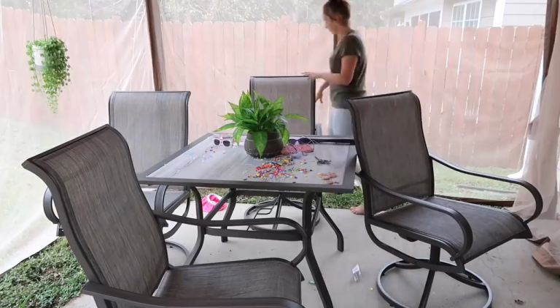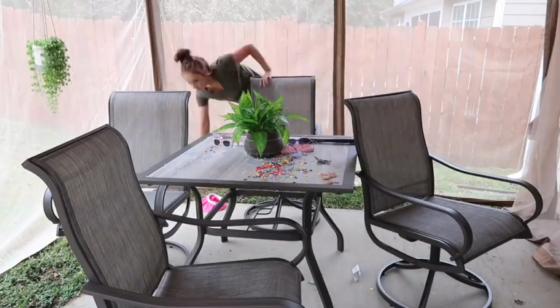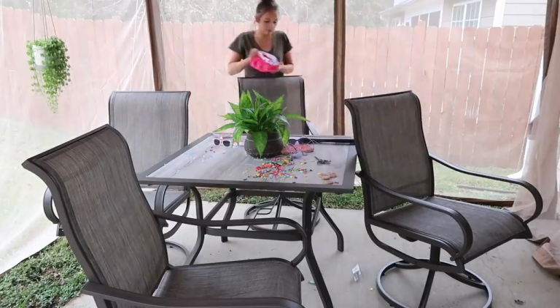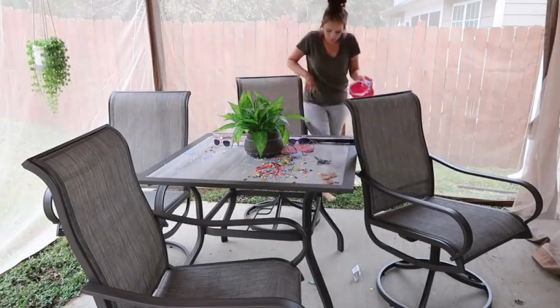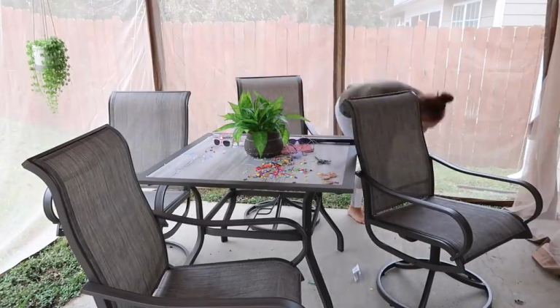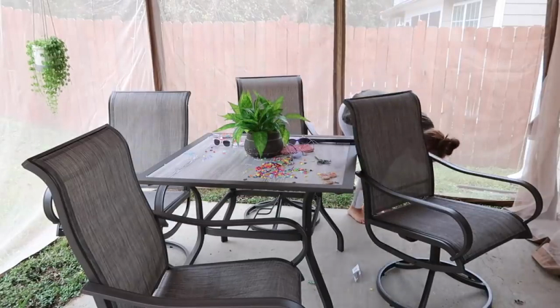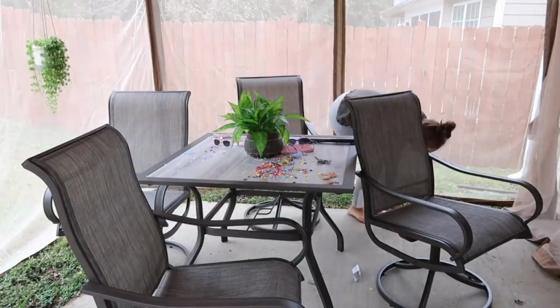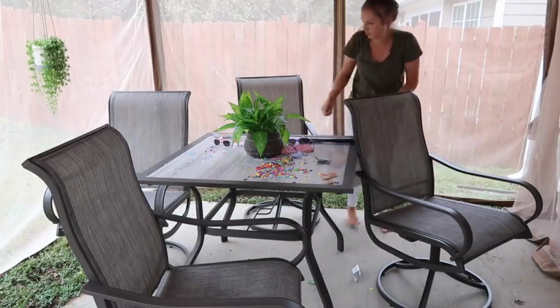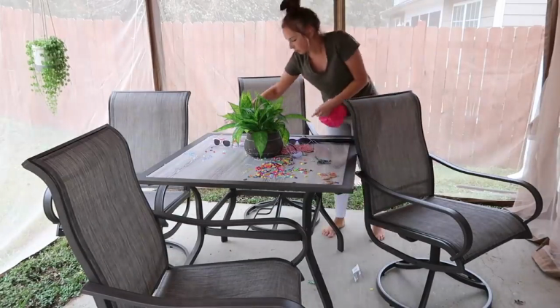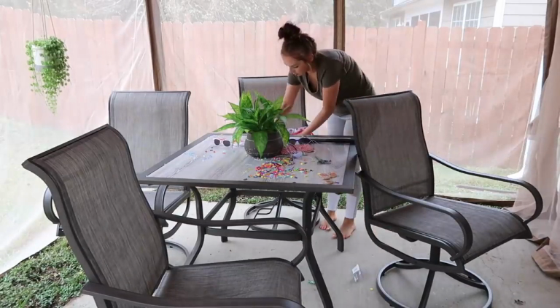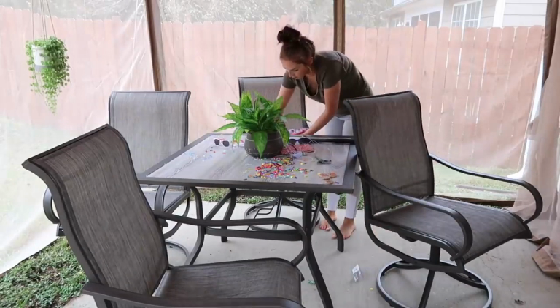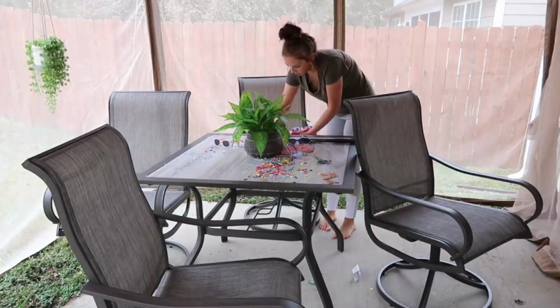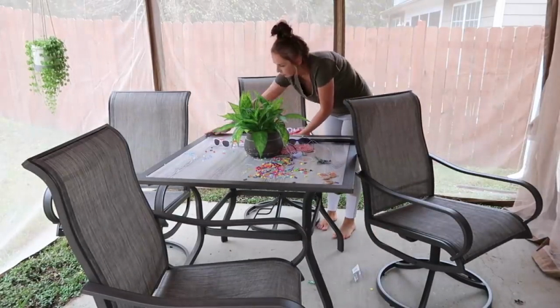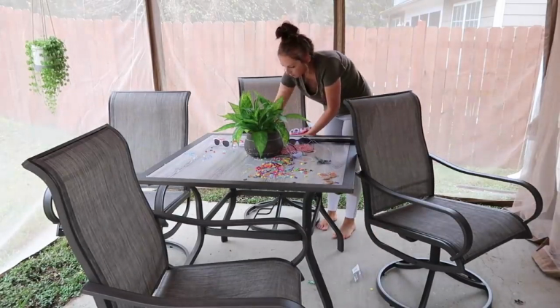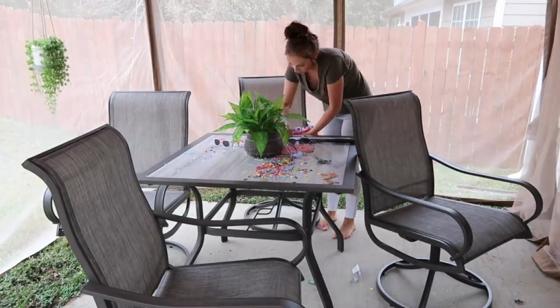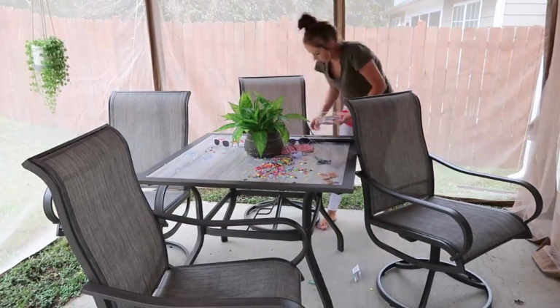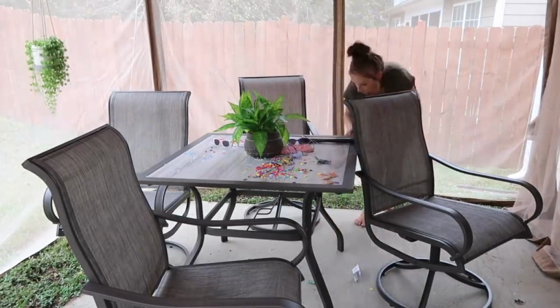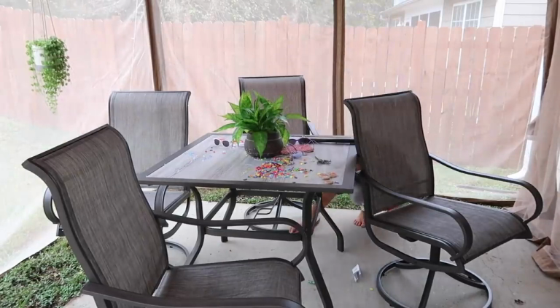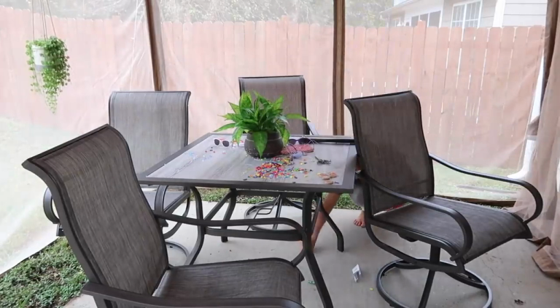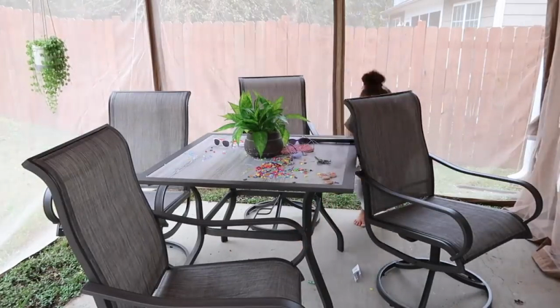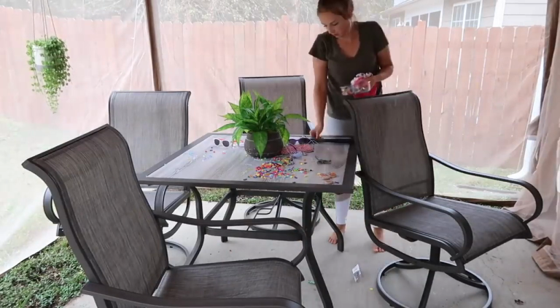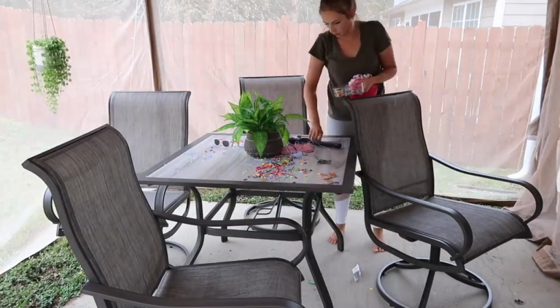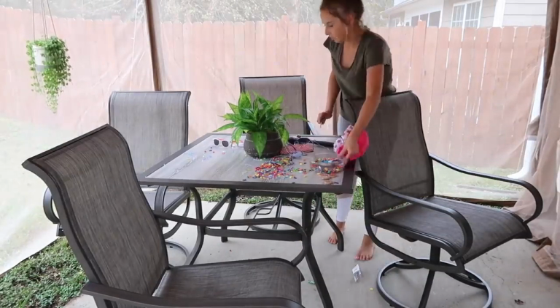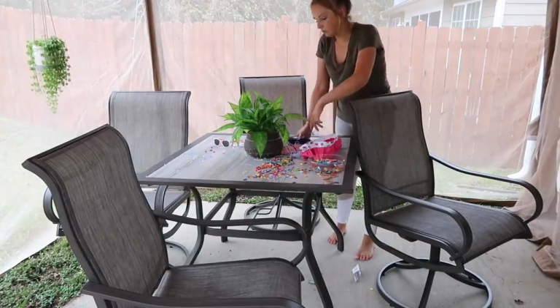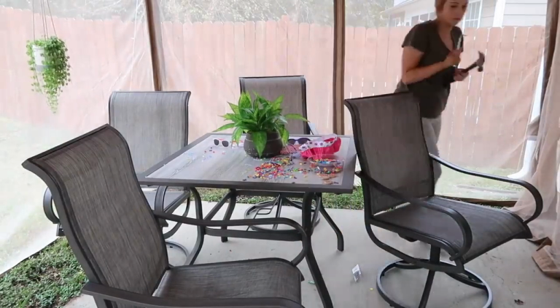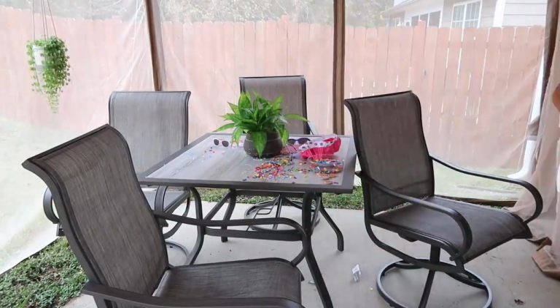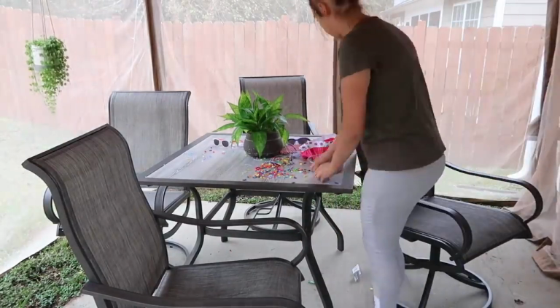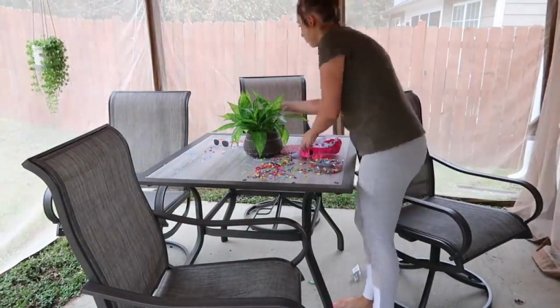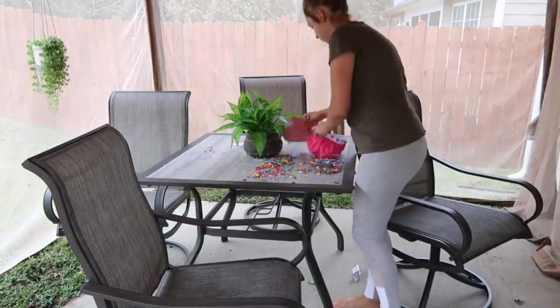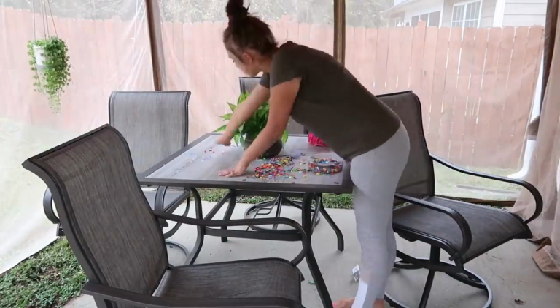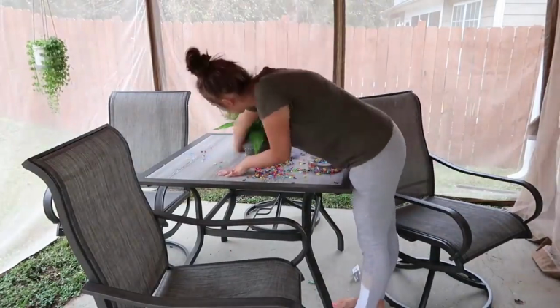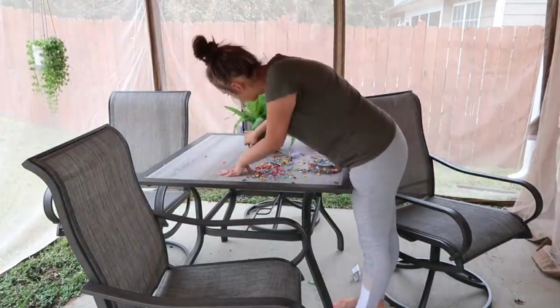We were planning to eat dinner out on the back porch so I went out and picked up just different things. We were doing beads this day, making bracelets and stuff like that, and so it just all needed to be picked up so that we could actually eat at the table.